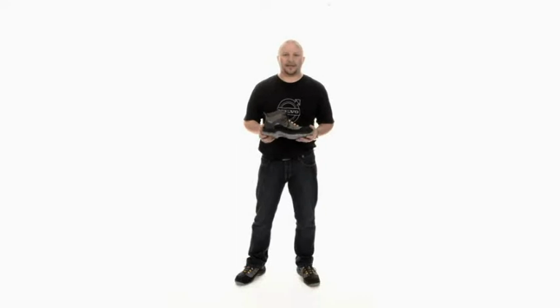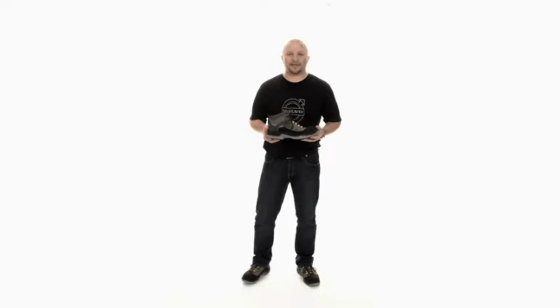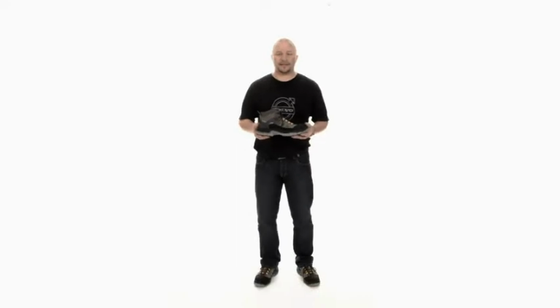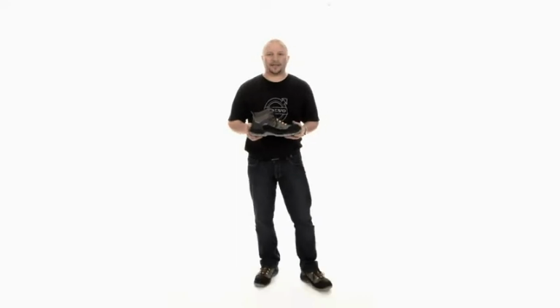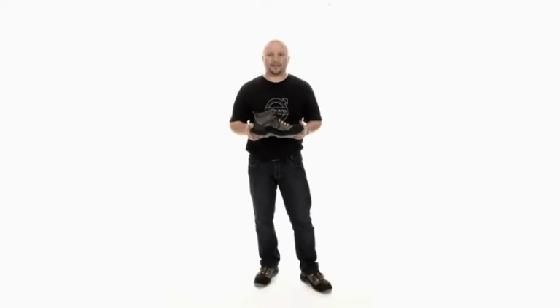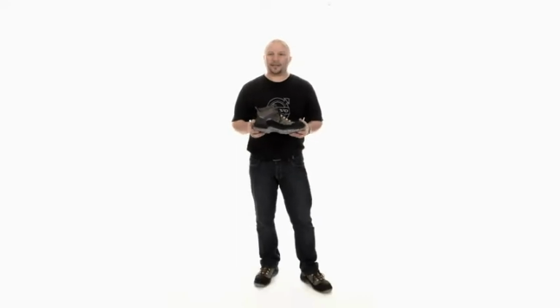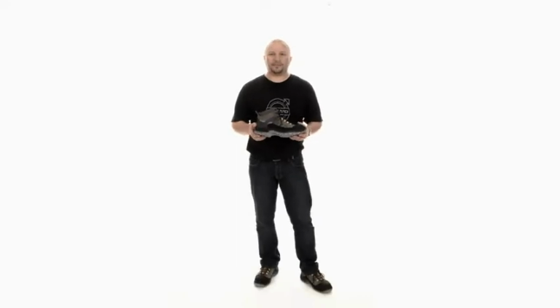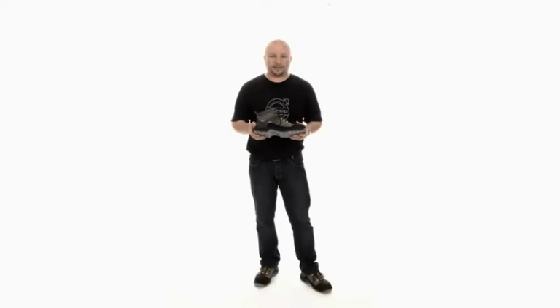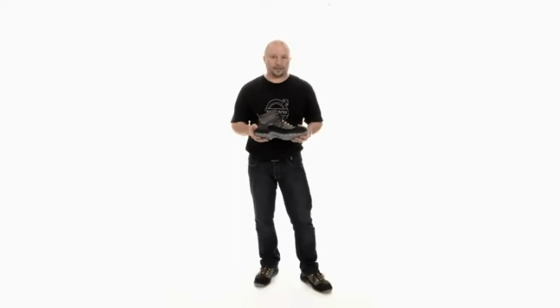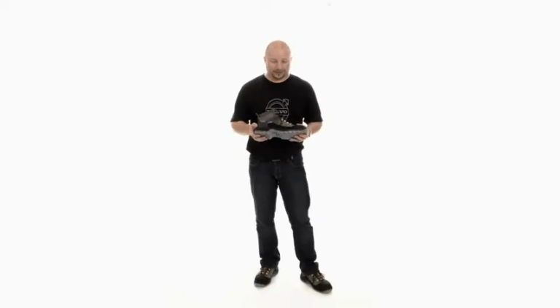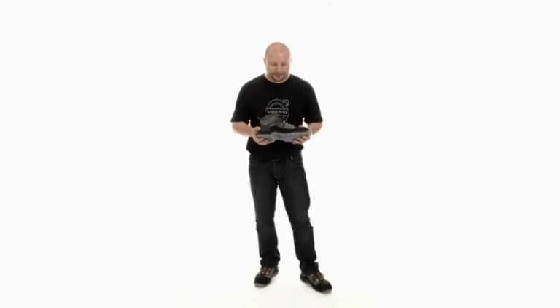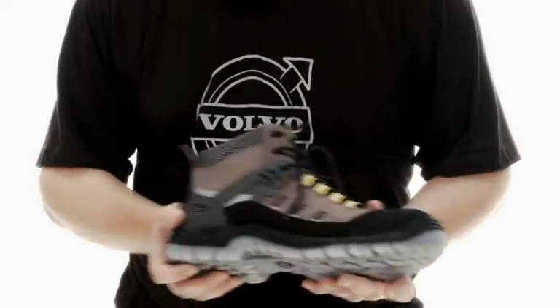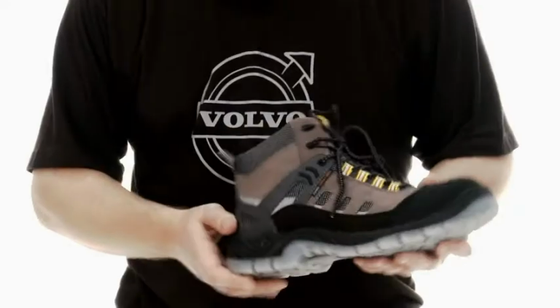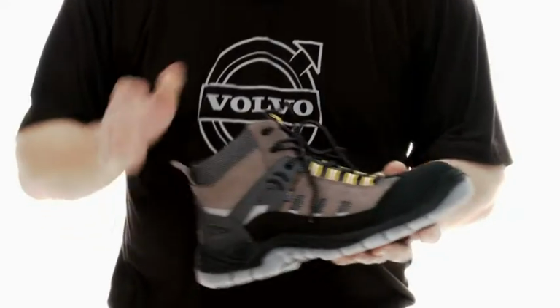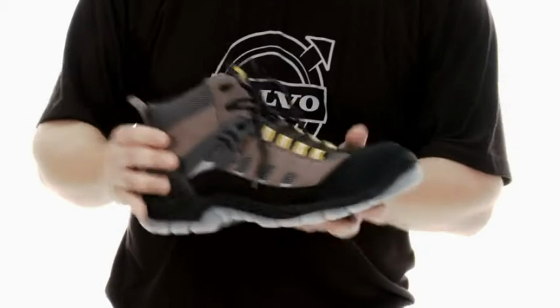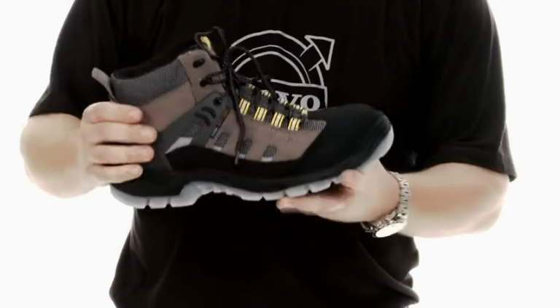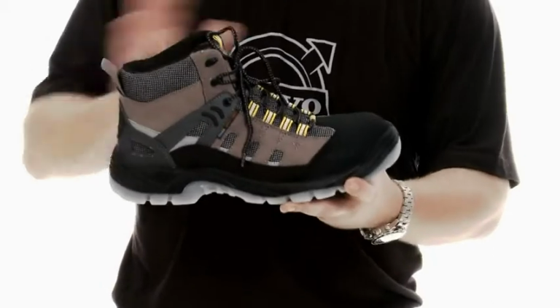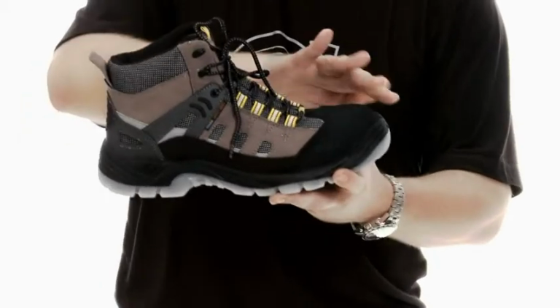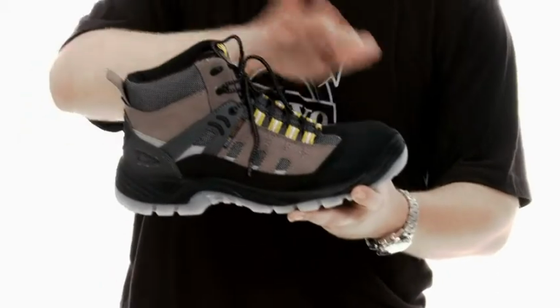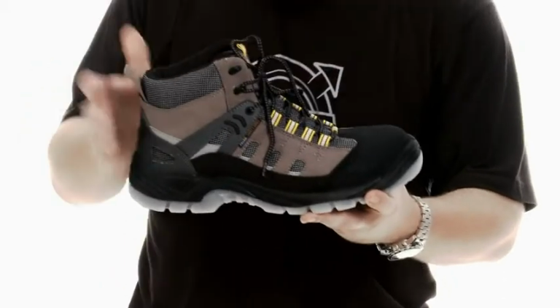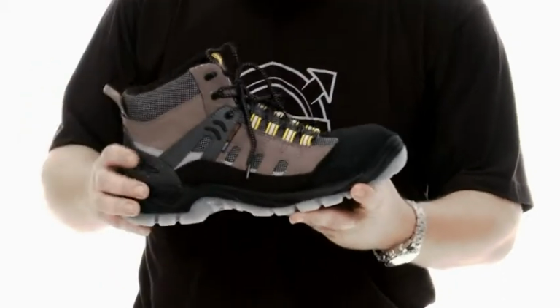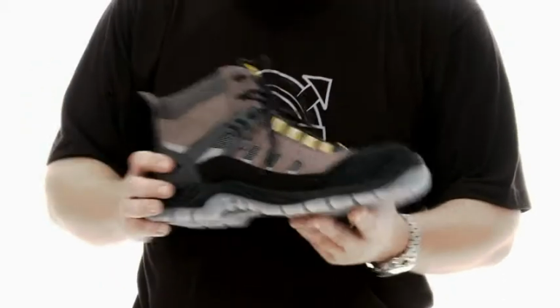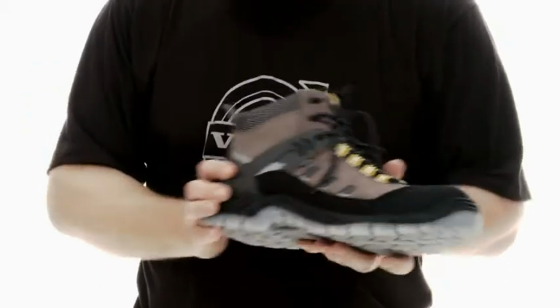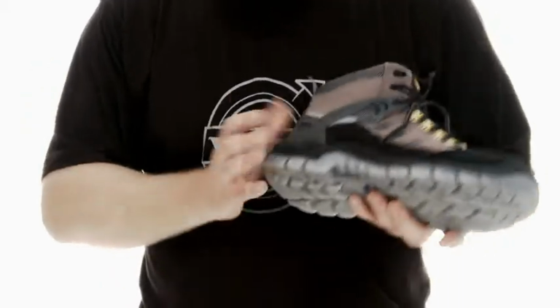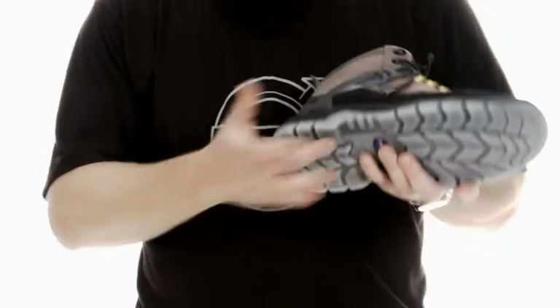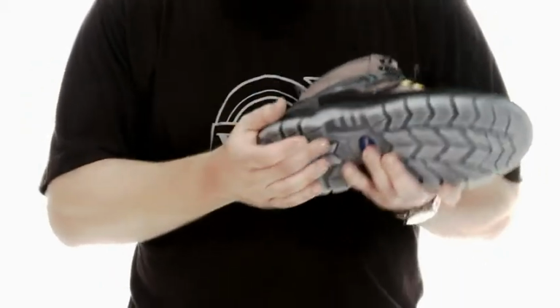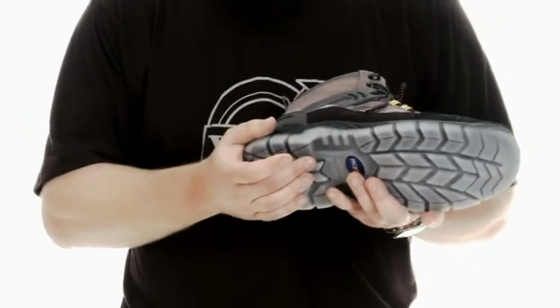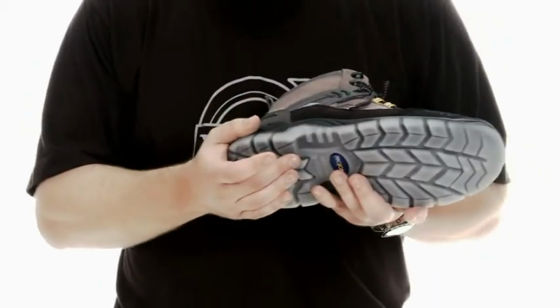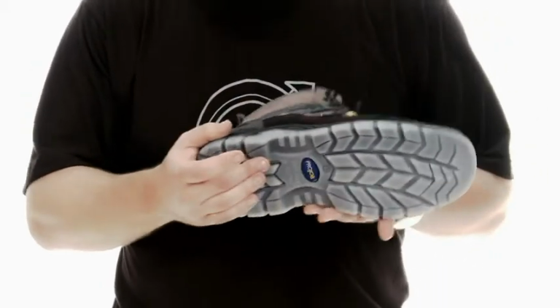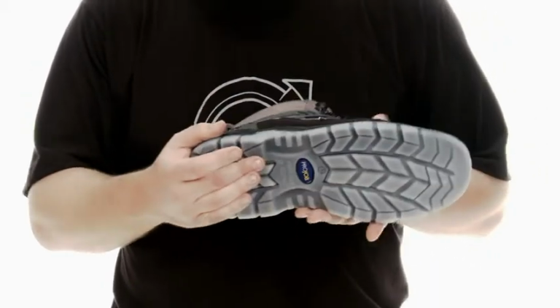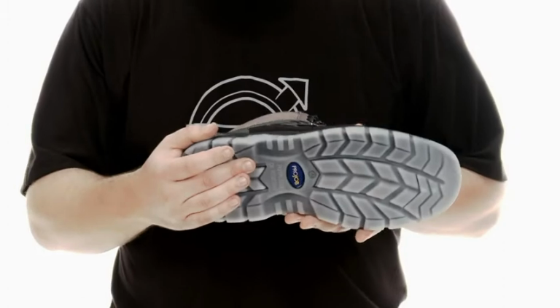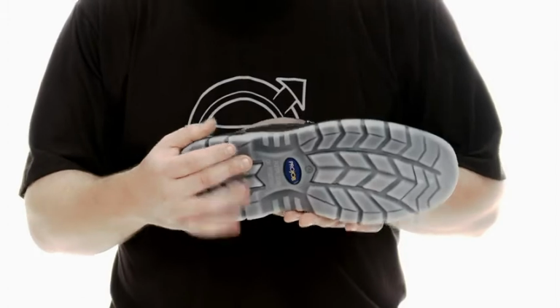This is the safety mid-boot in the collection. The boot is made with a microfiber upper and the sole is from TPU fabric.